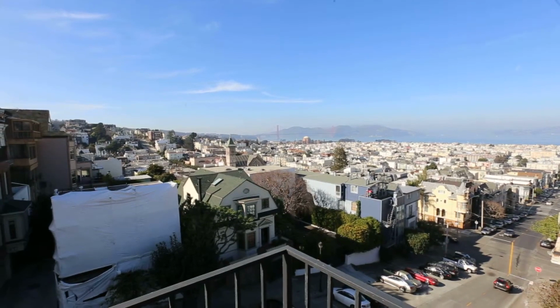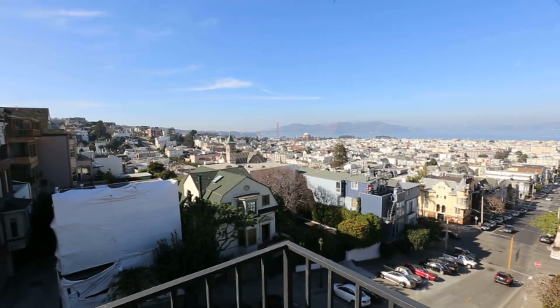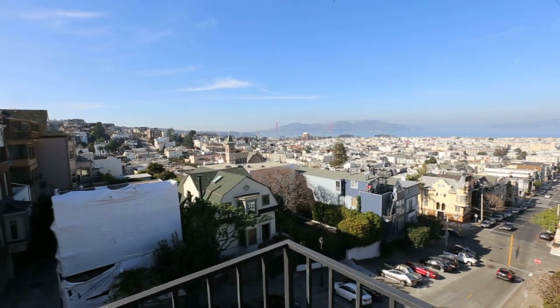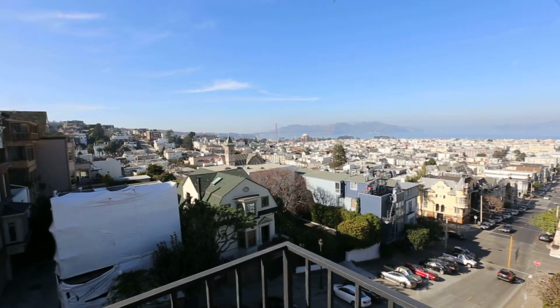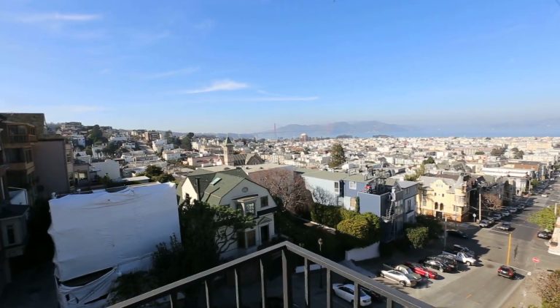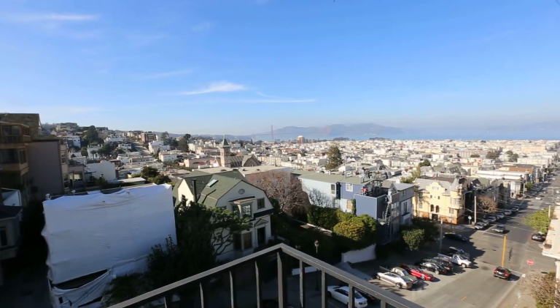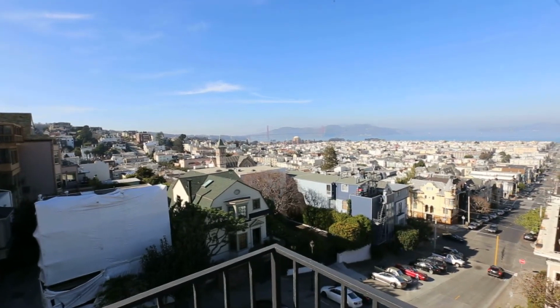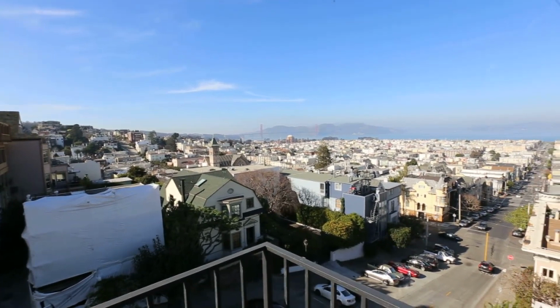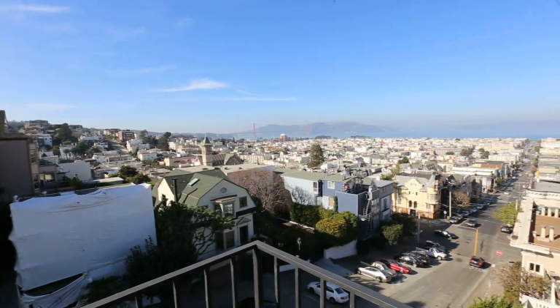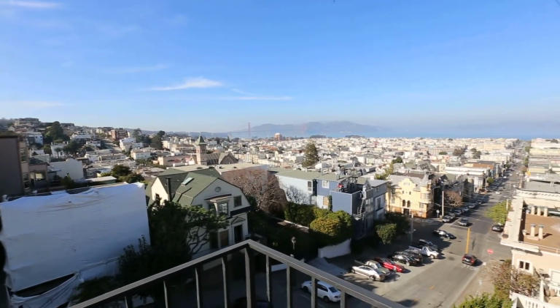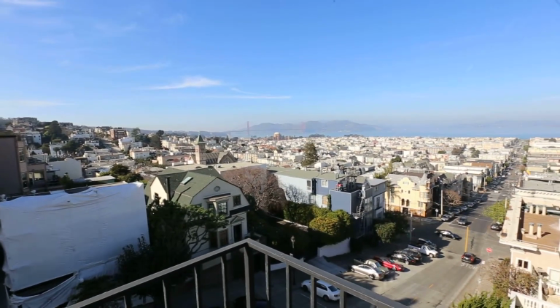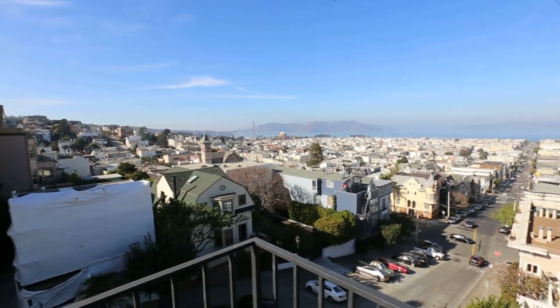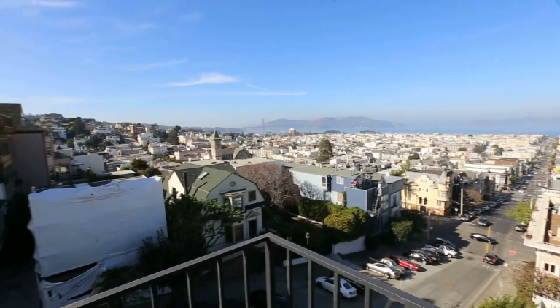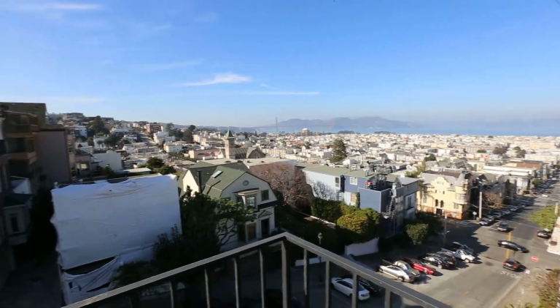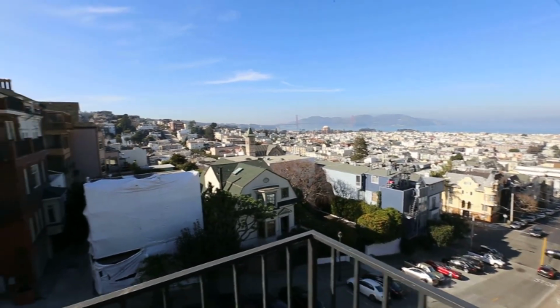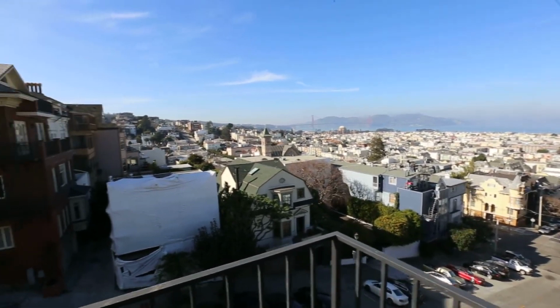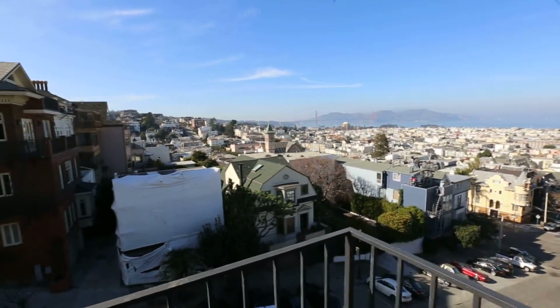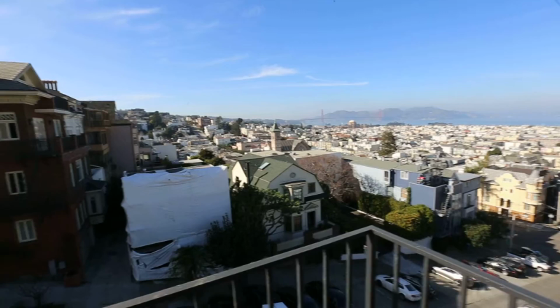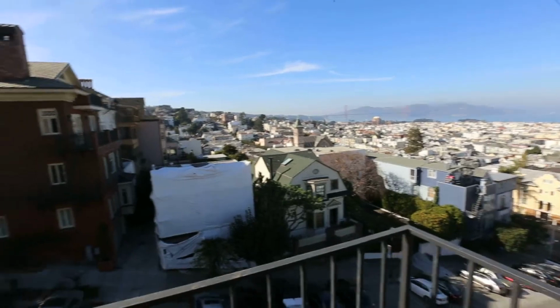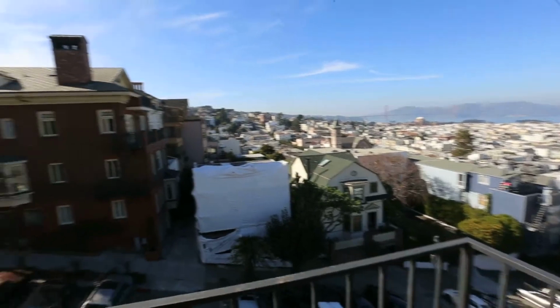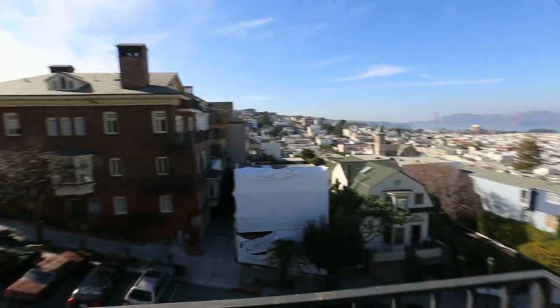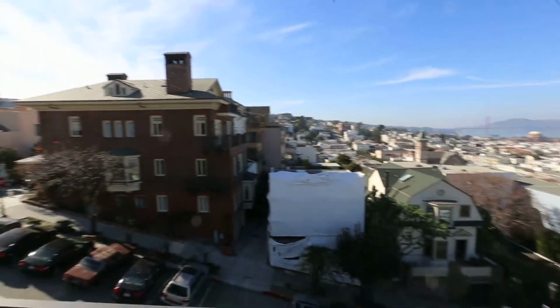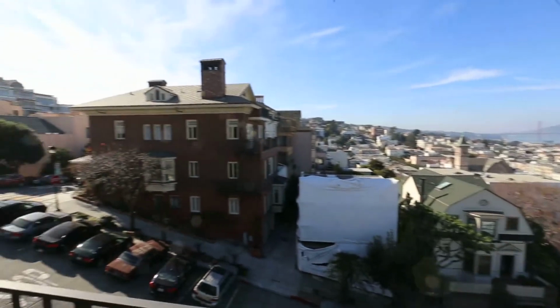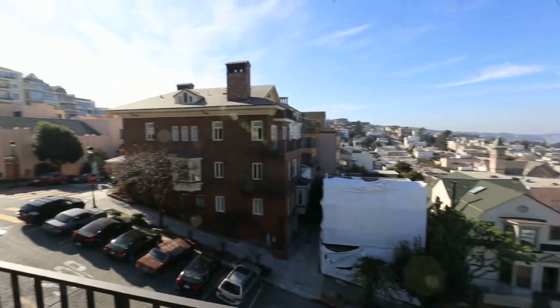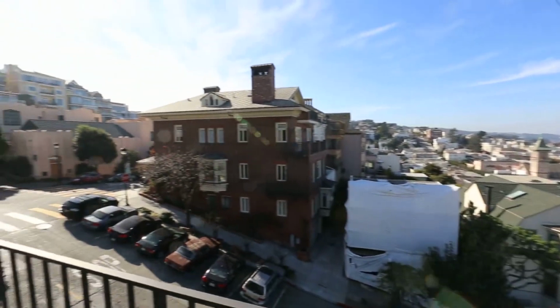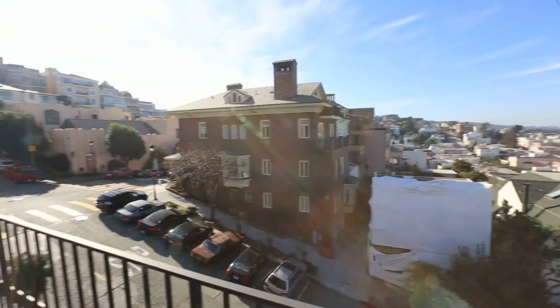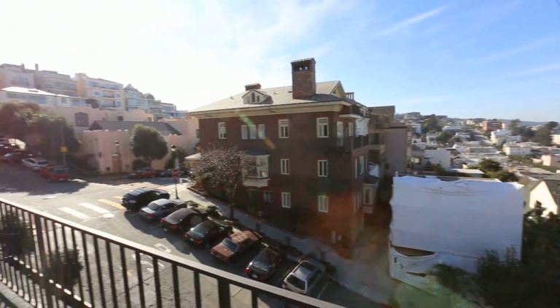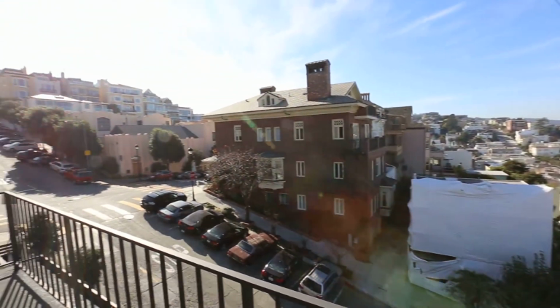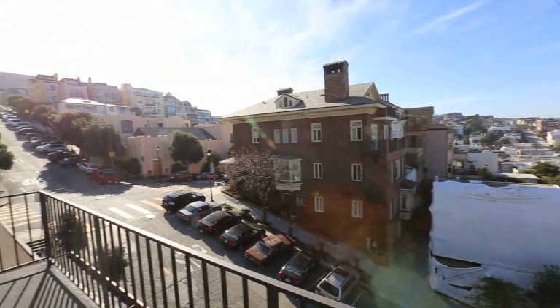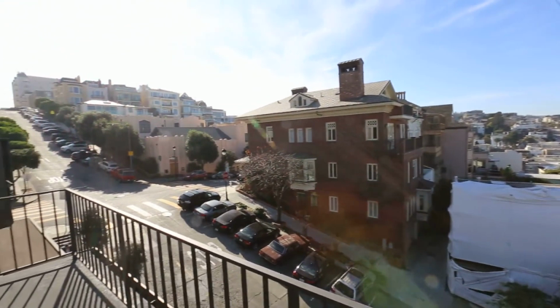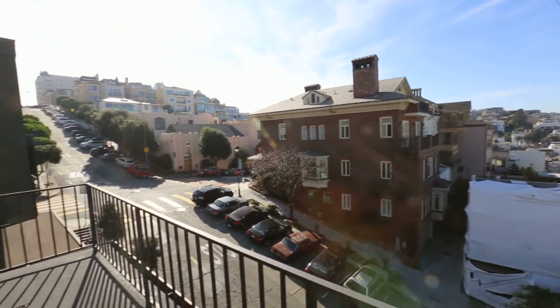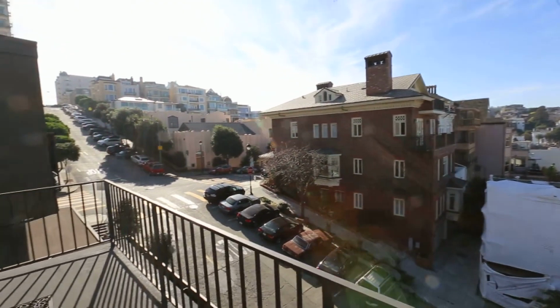Hello, welcome to Weverly Stowe Rental. Today we are starting our tour on this beautiful deck of this two-bedroom, two-and-a-half bath condominium.